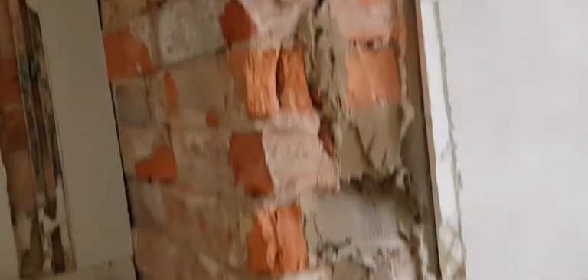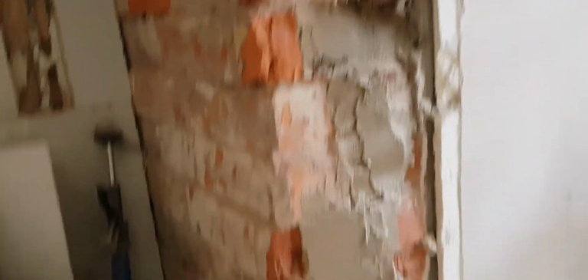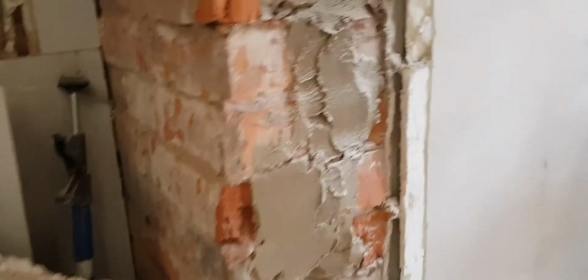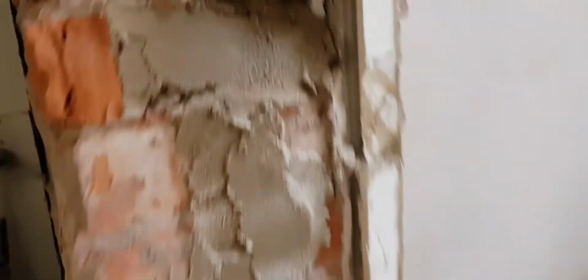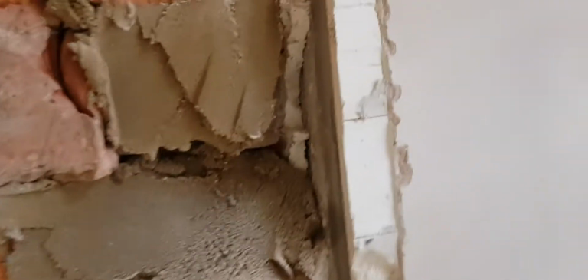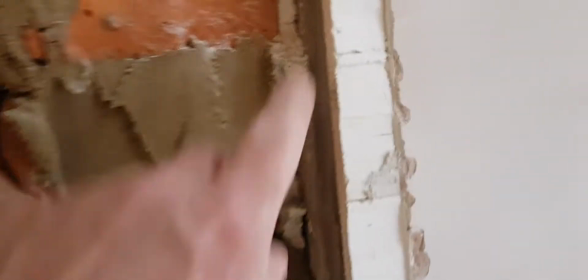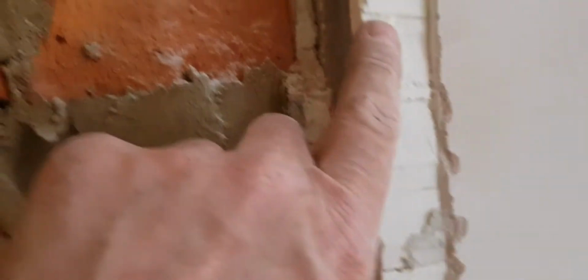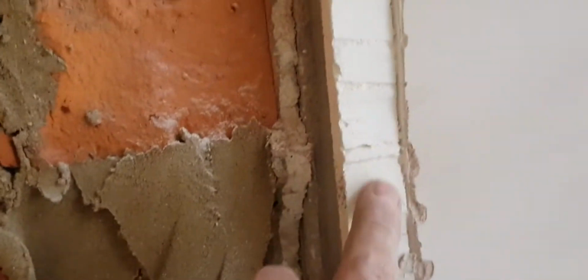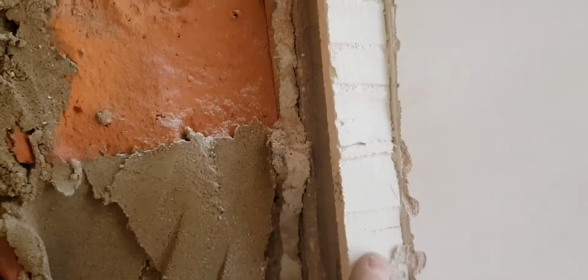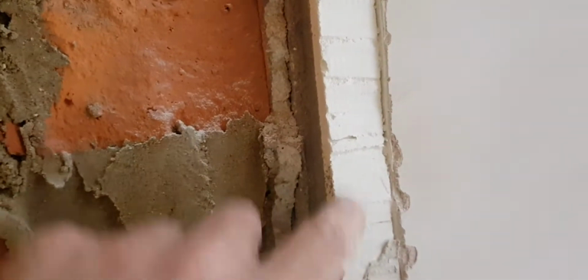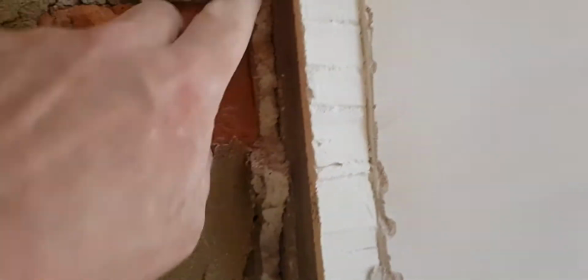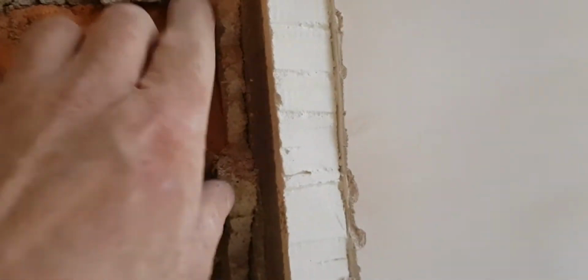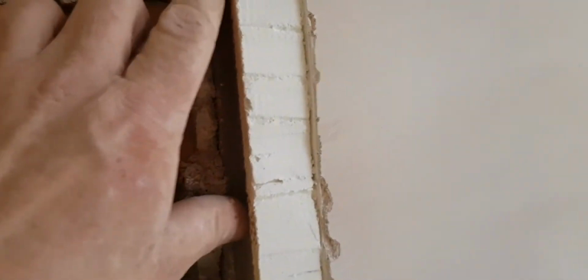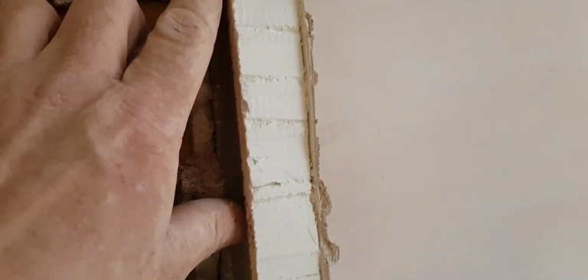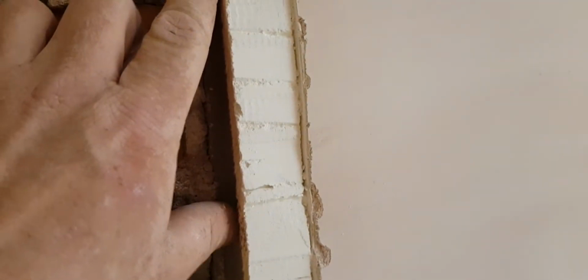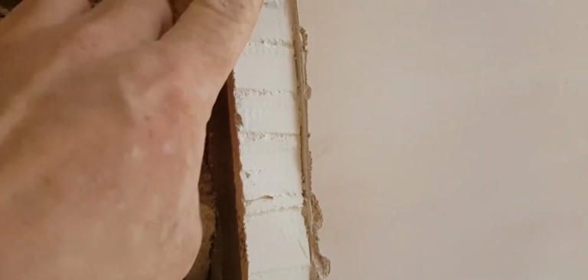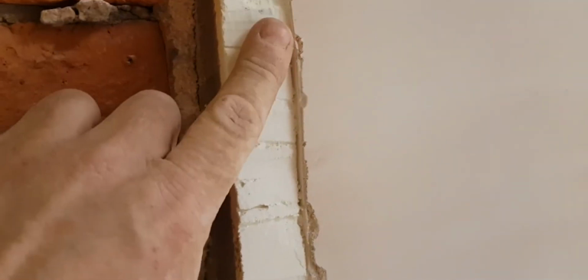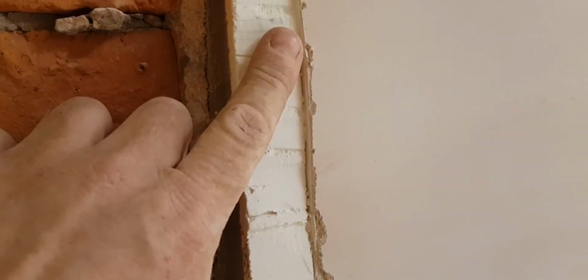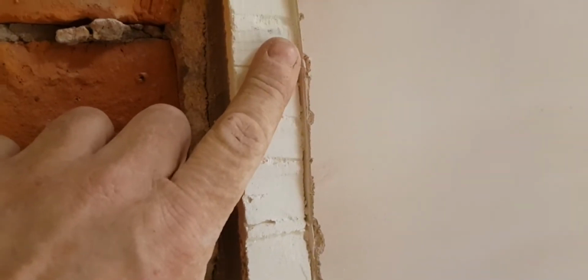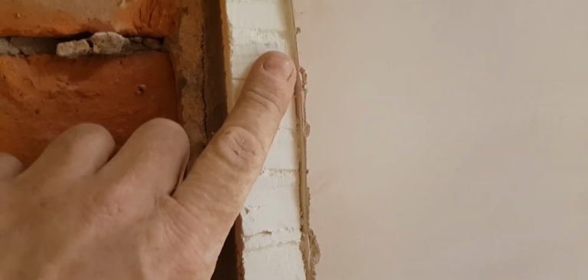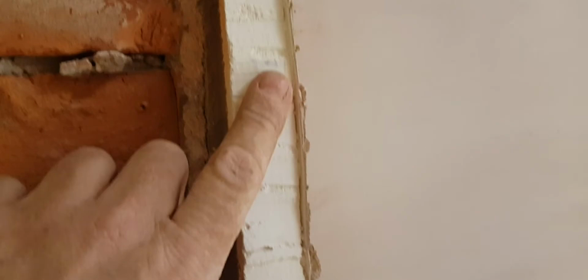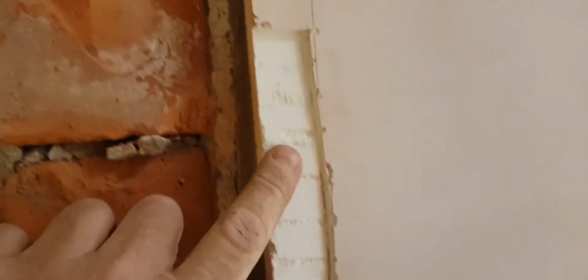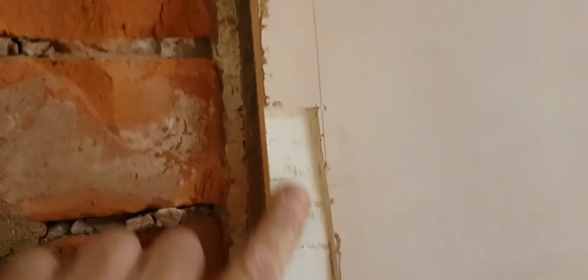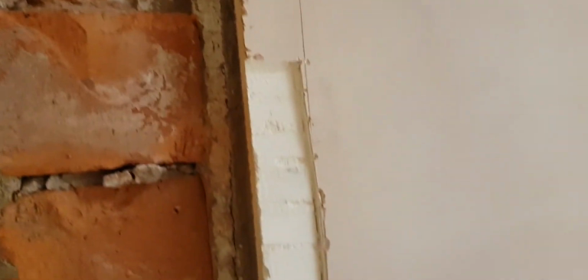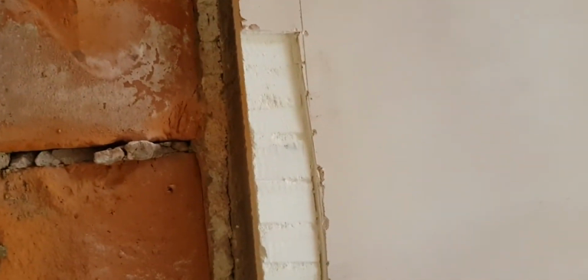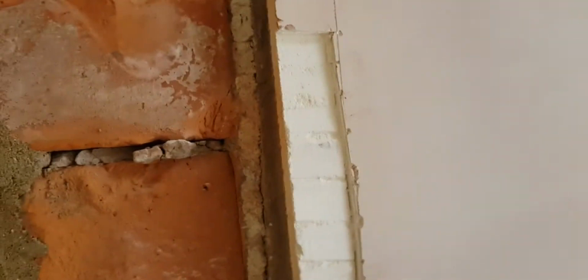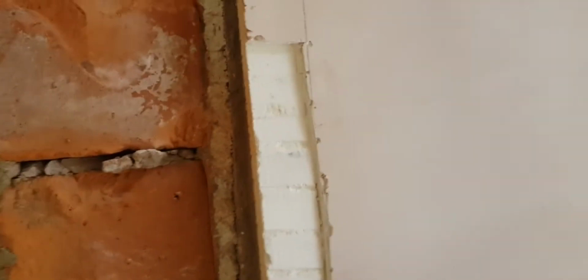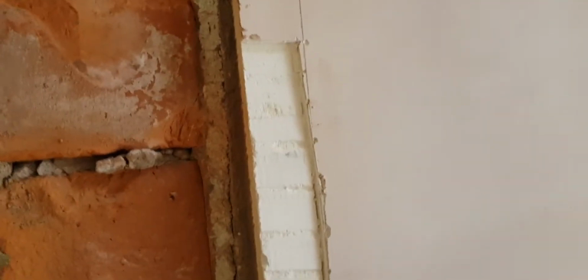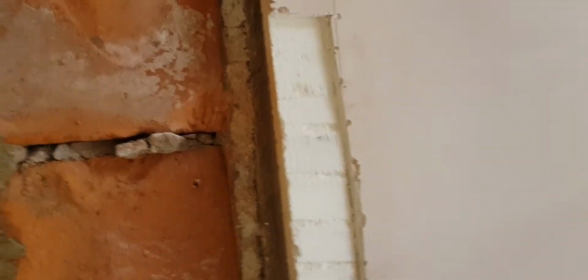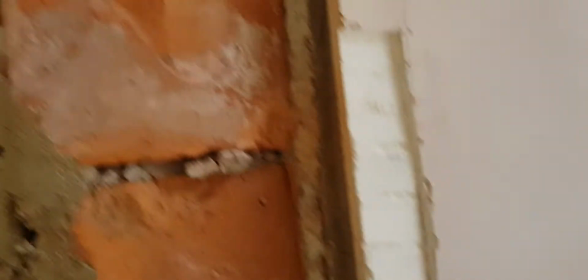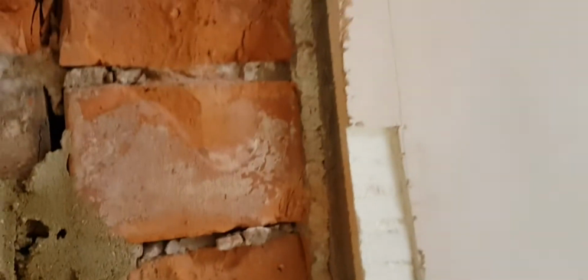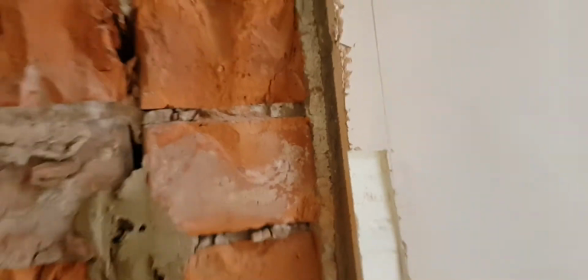I thought it was going to get boarded today. I just started to take the skim off here, just so when I put a piece of board on I can tape it and then obviously make it flush with my new skim.